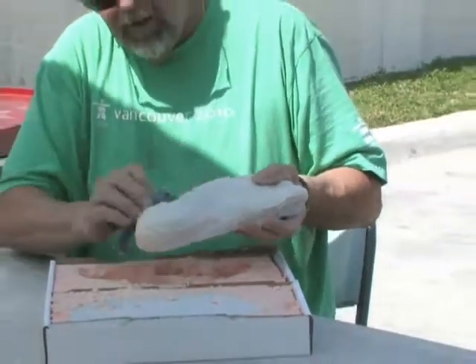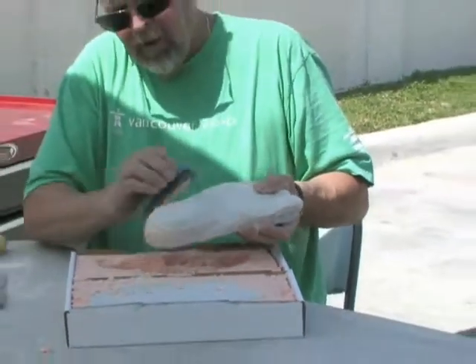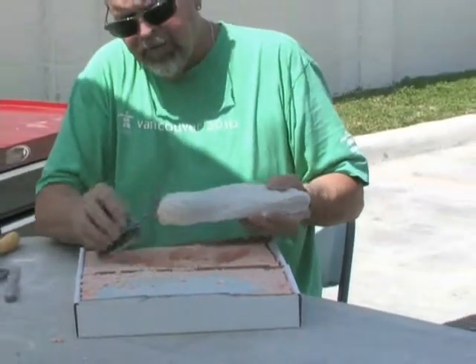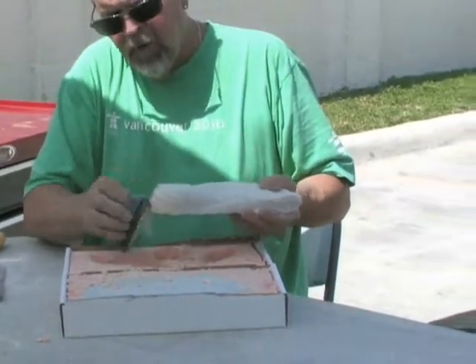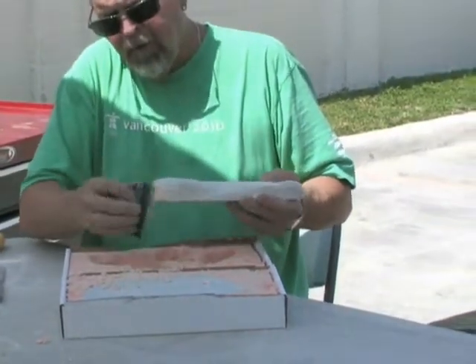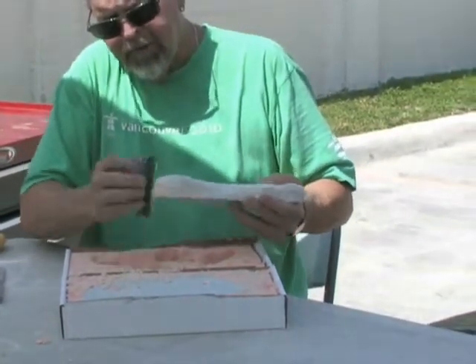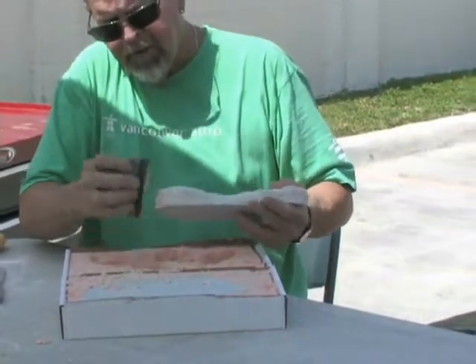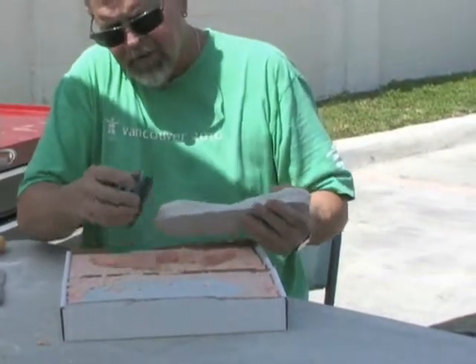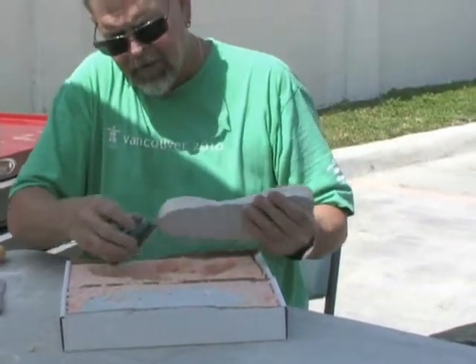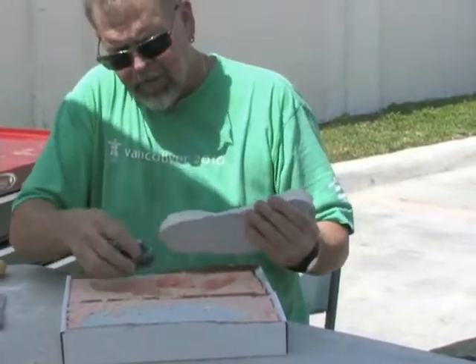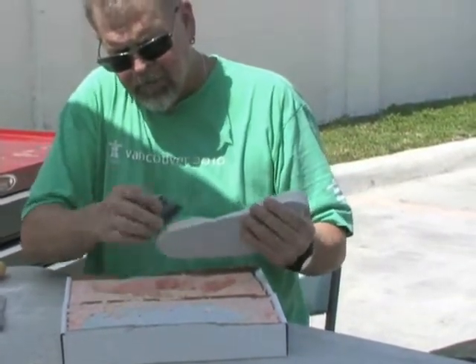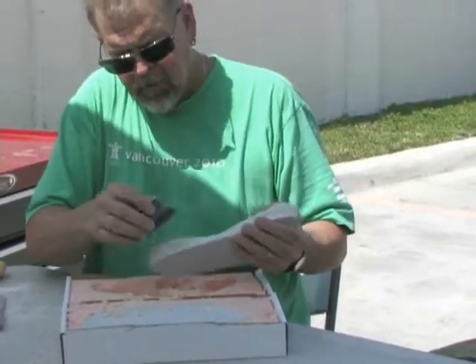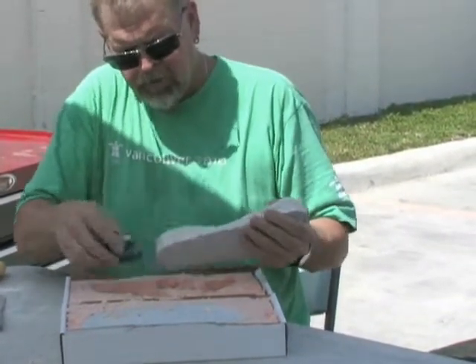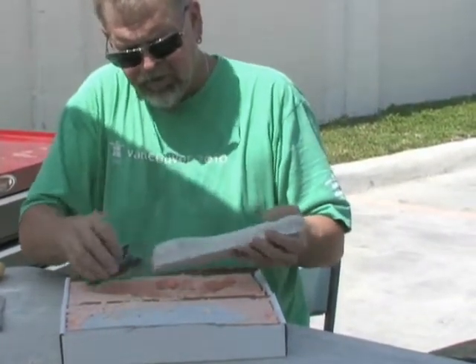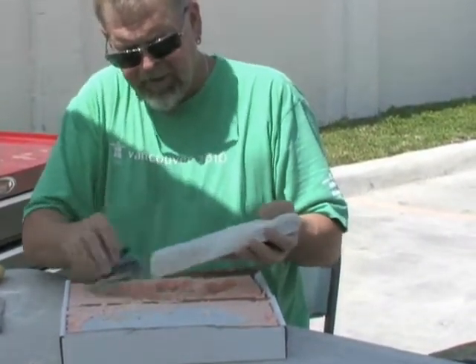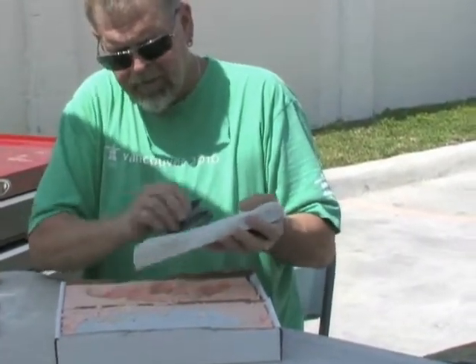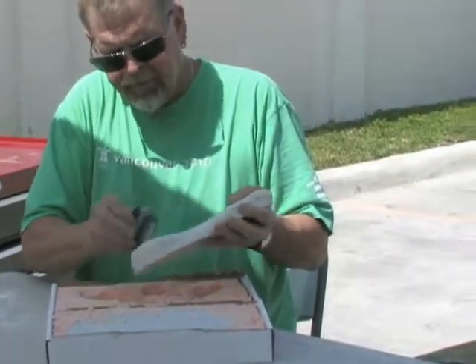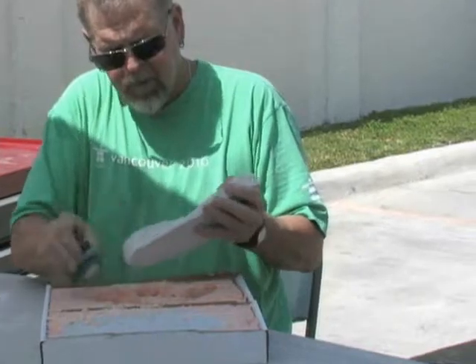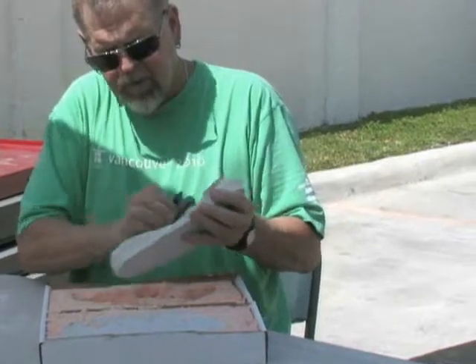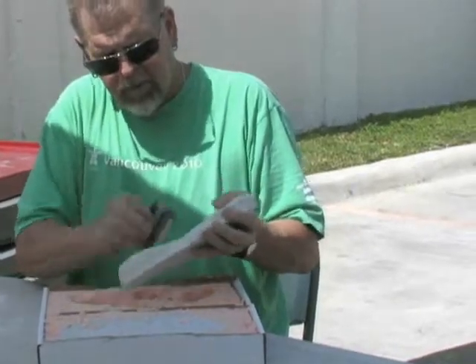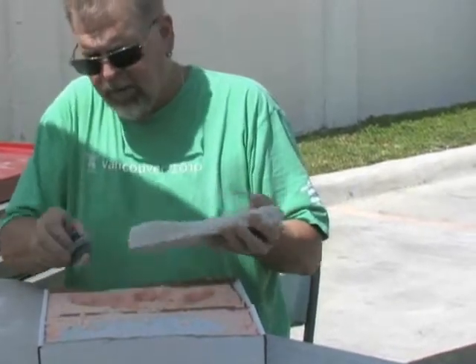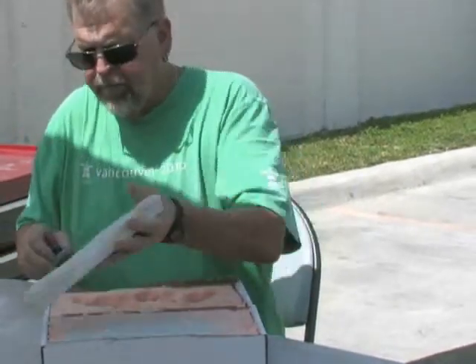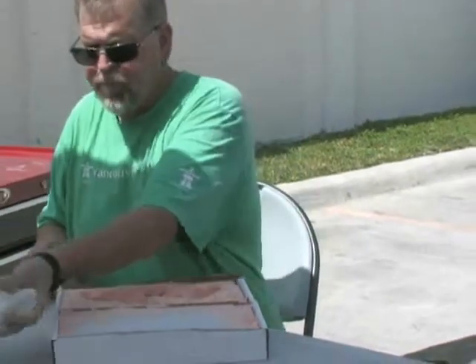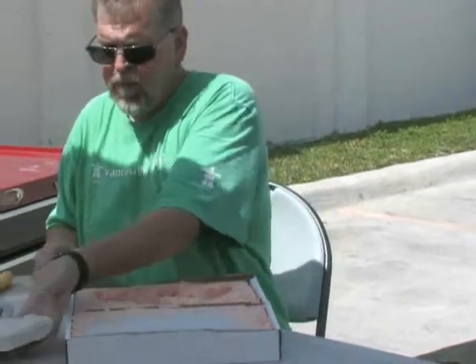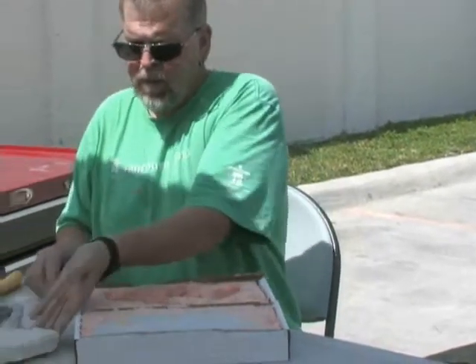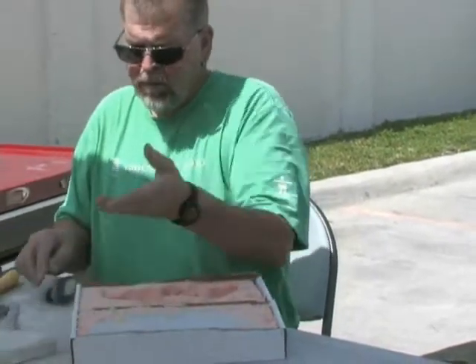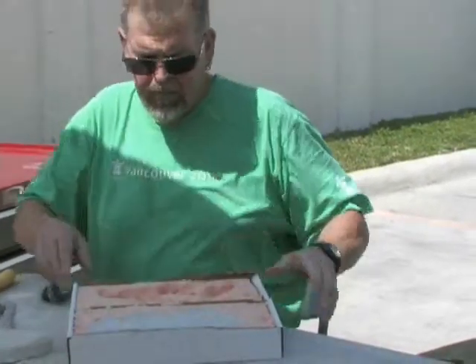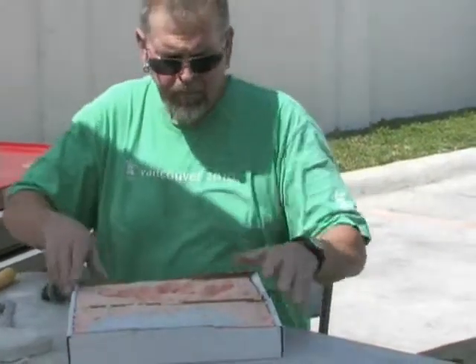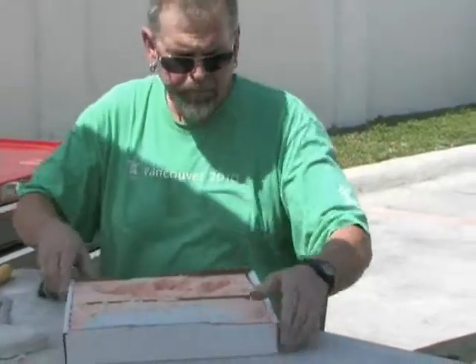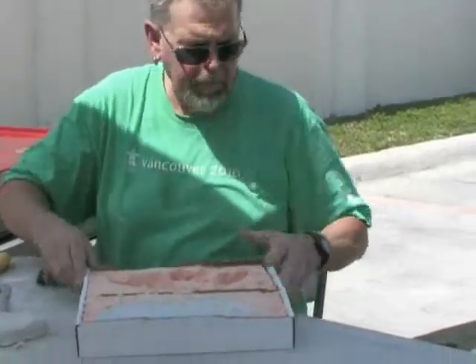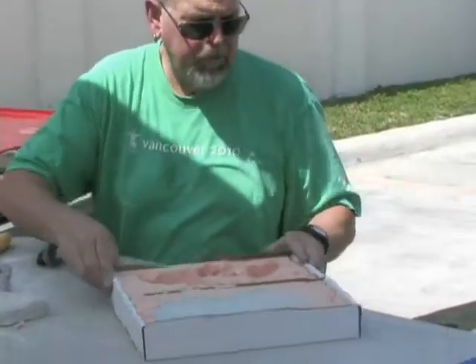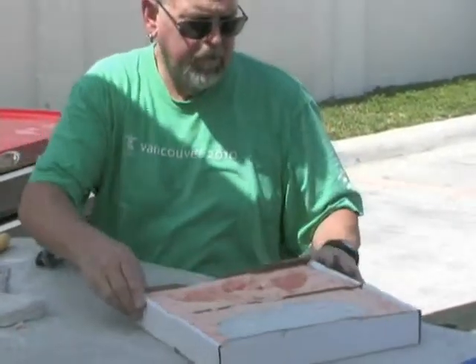I'm getting all of the foam off of here, or as much as I can. Now I'm going to put this so that it'll blow right into you.